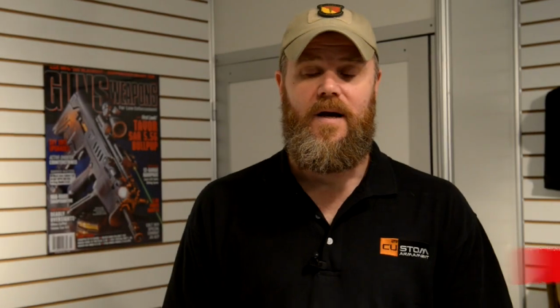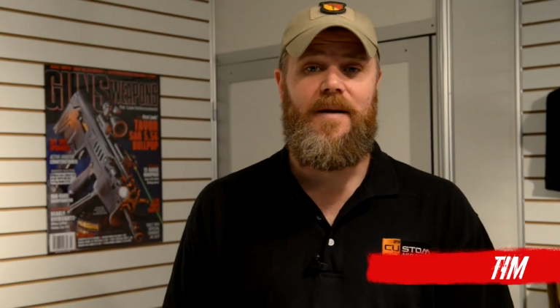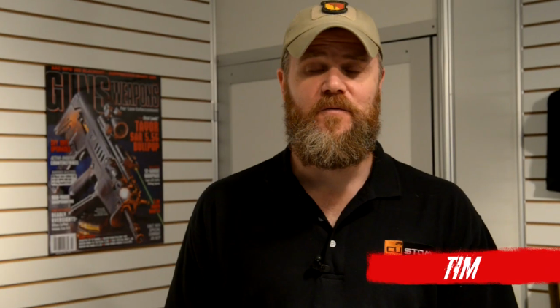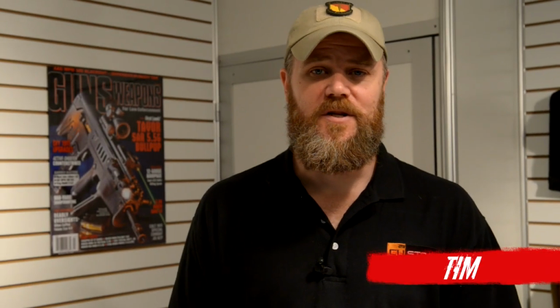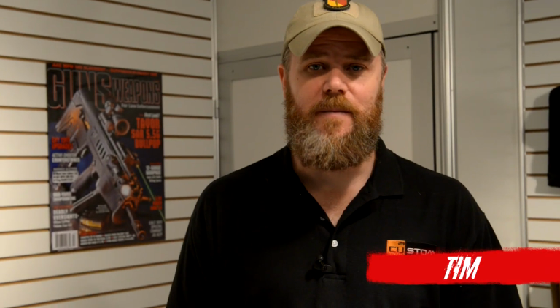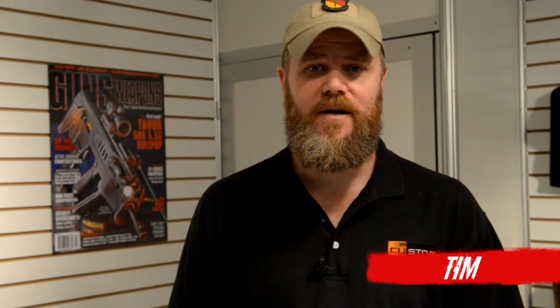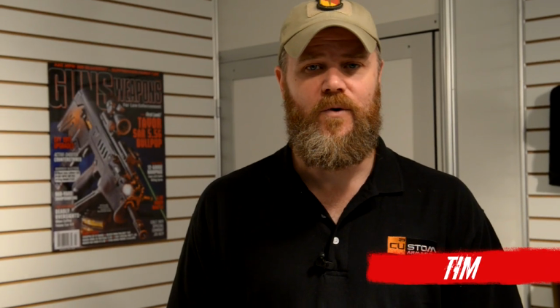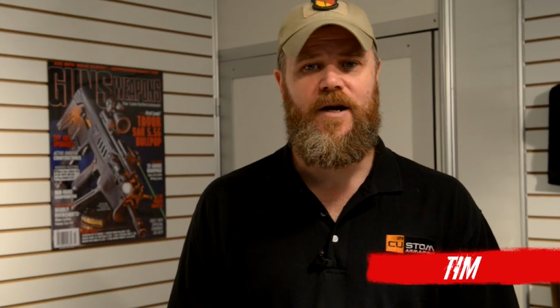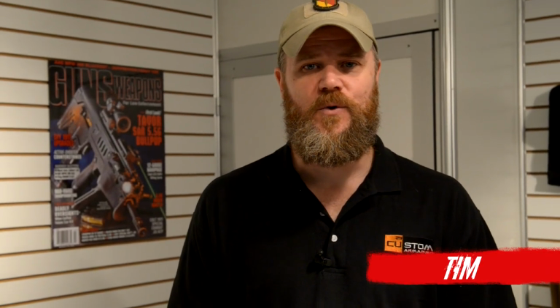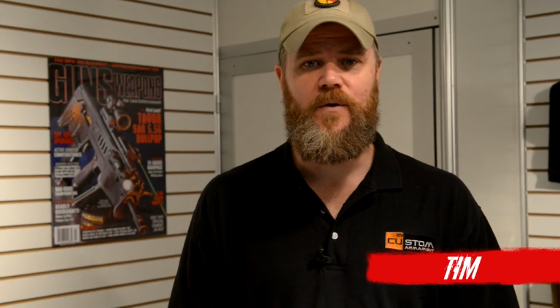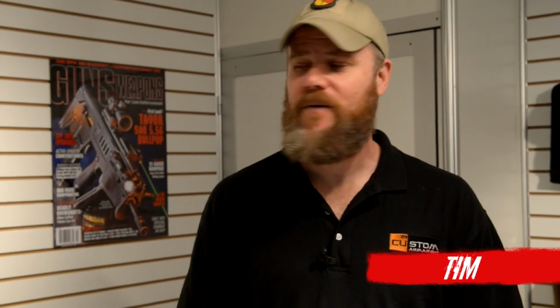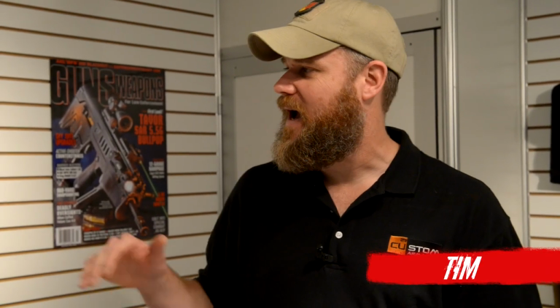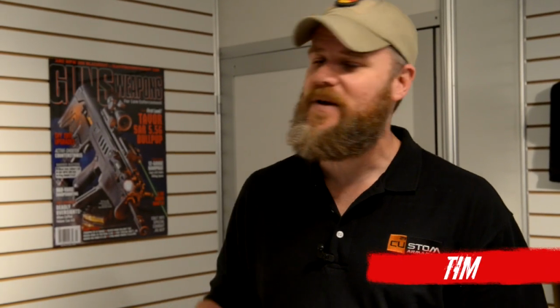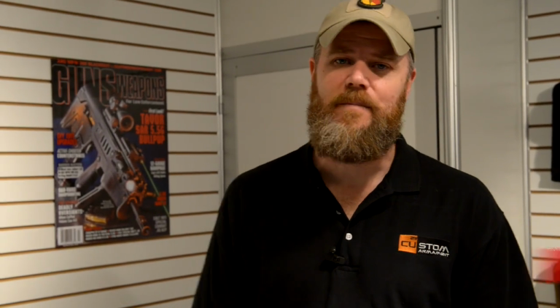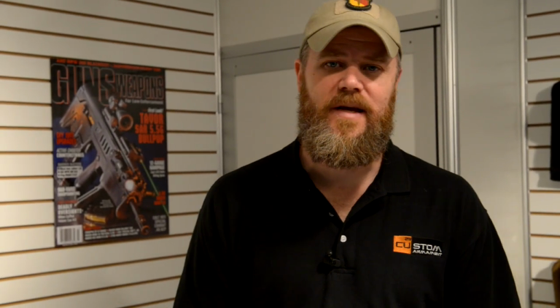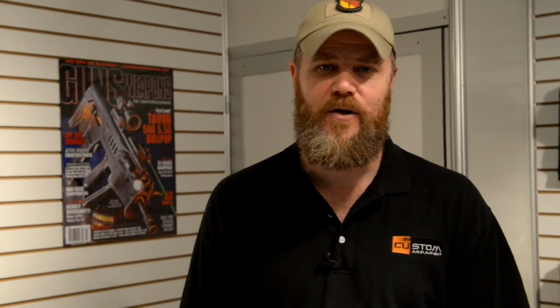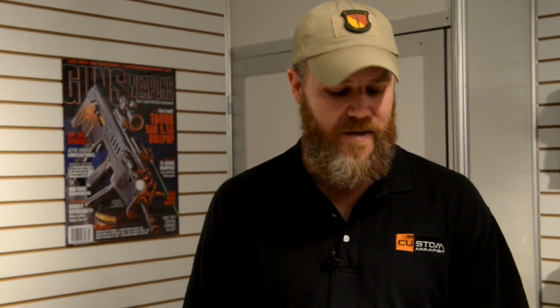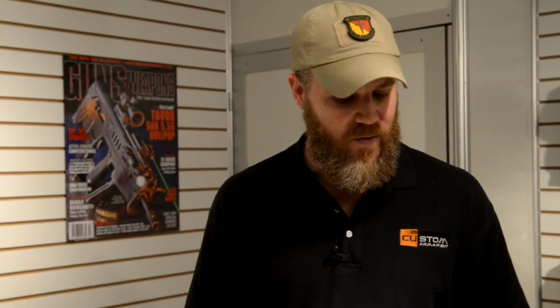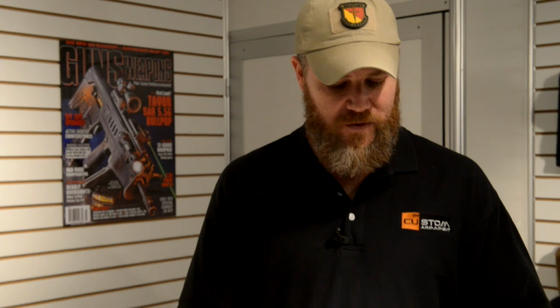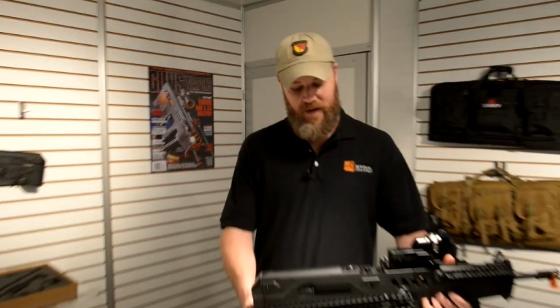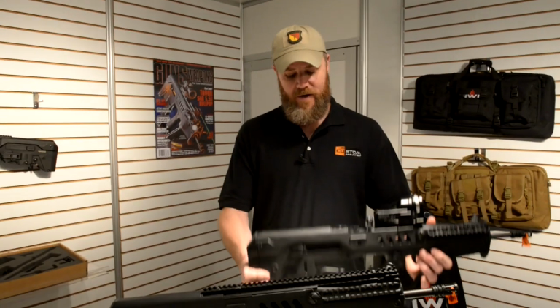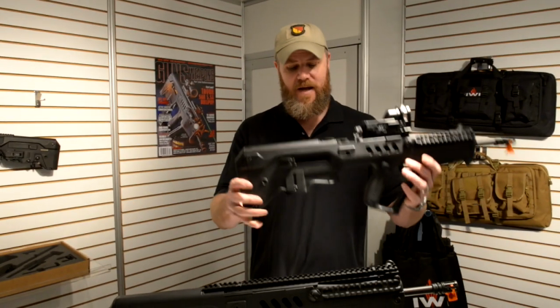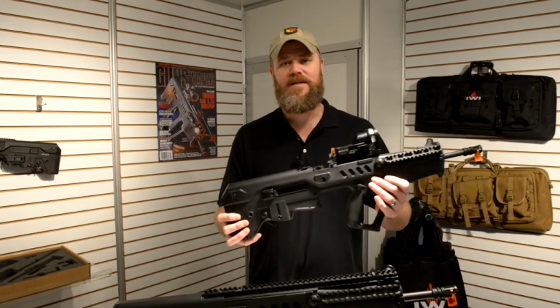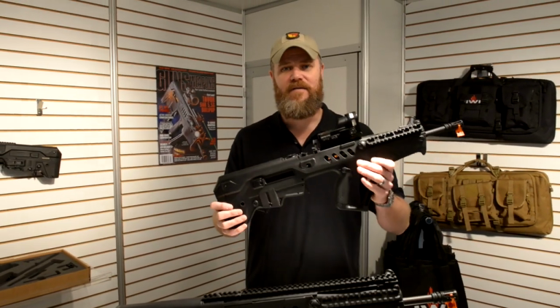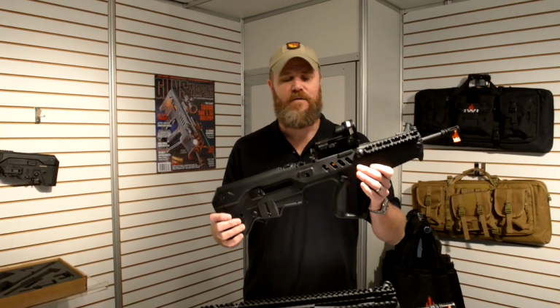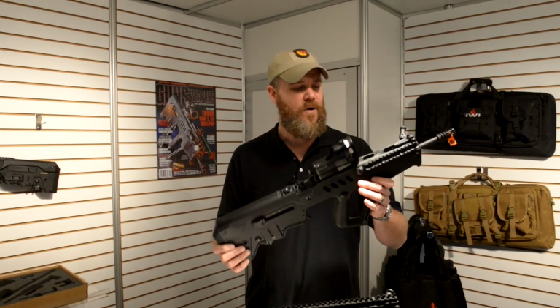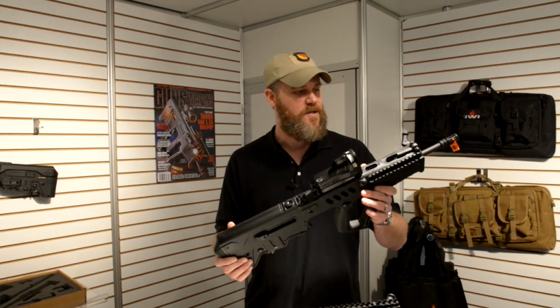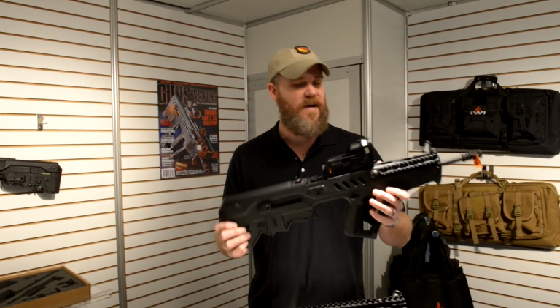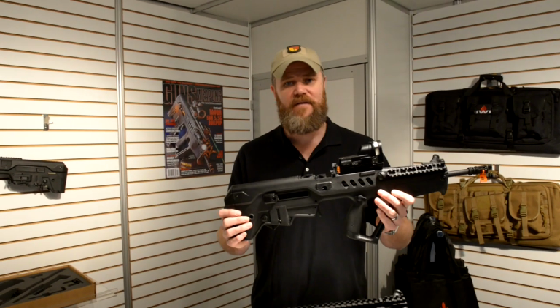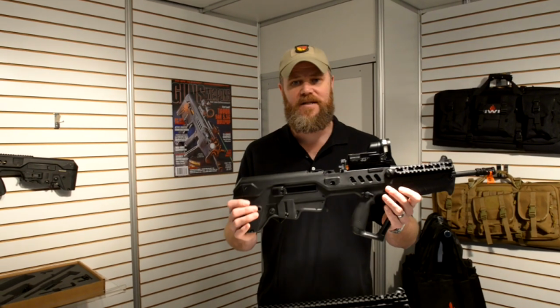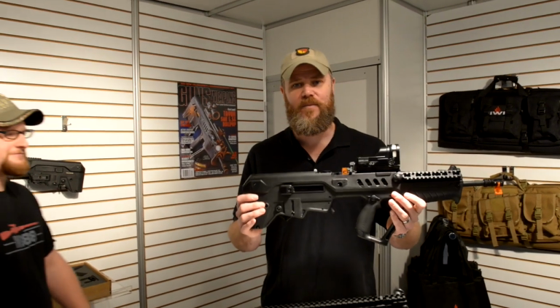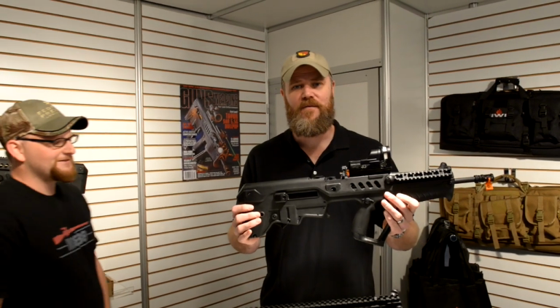Hi, I'm Tim from the Military Arms Channel. We're at SHOT Show 2014 and we're at the IWI booth taking a look at some of their rifles. Here in my hands I have a Tavor, which is a 5.56 caliber rifle.